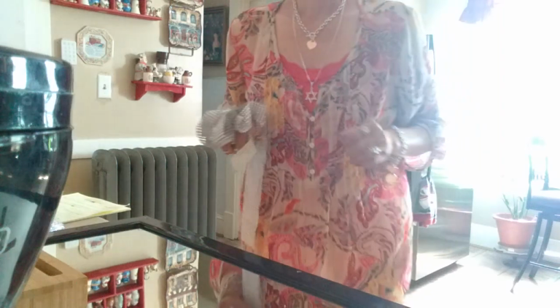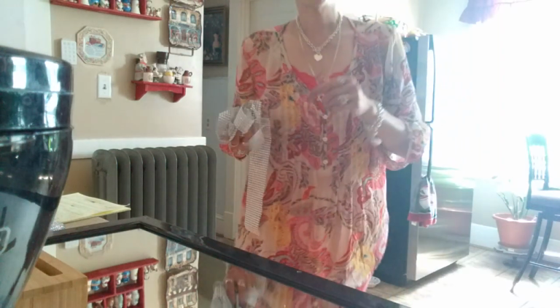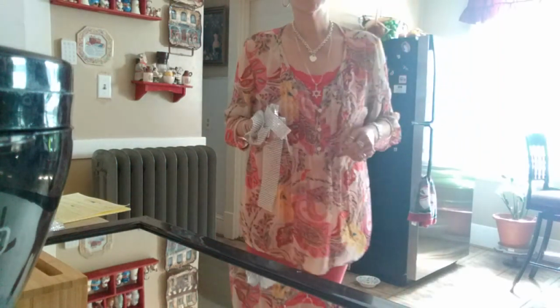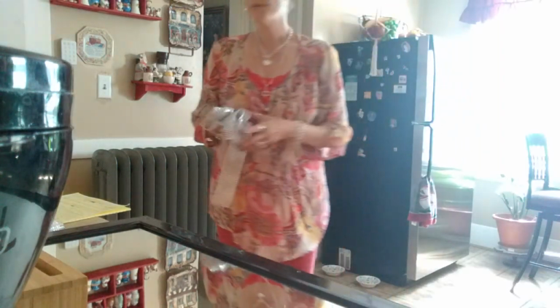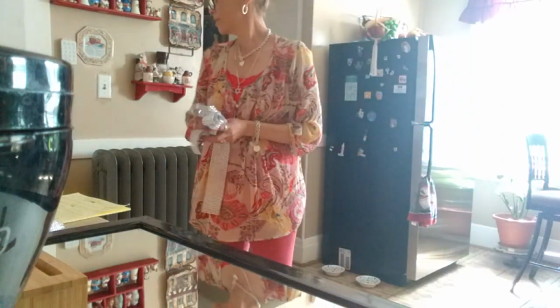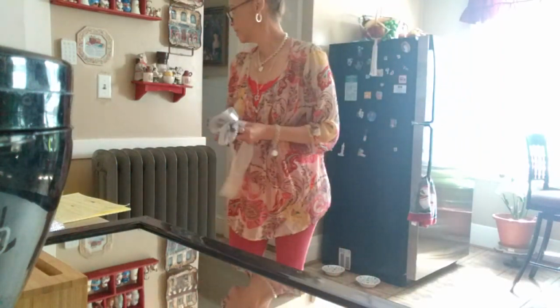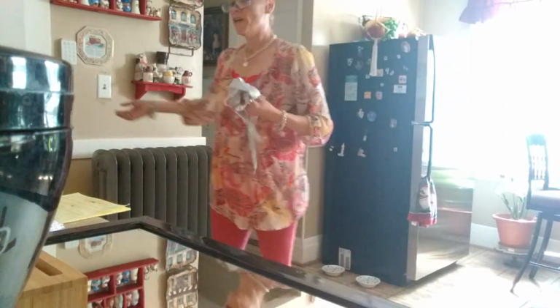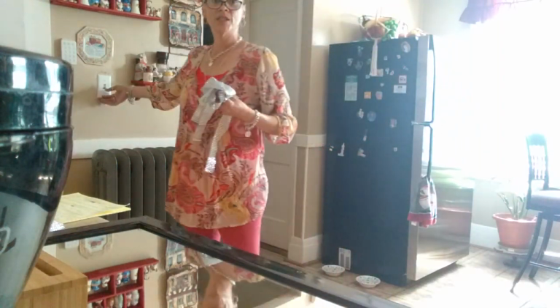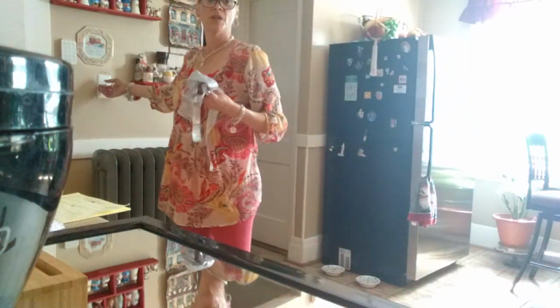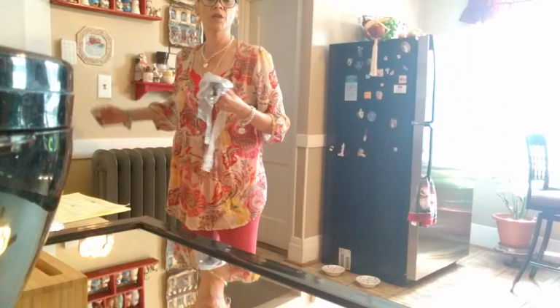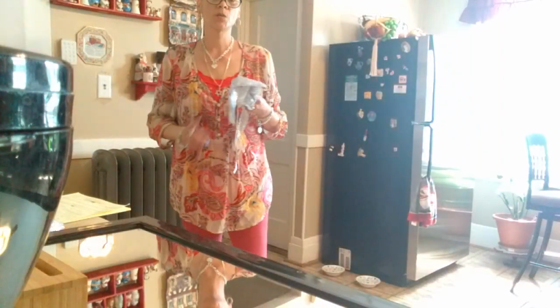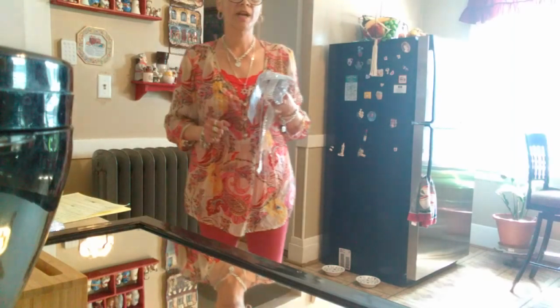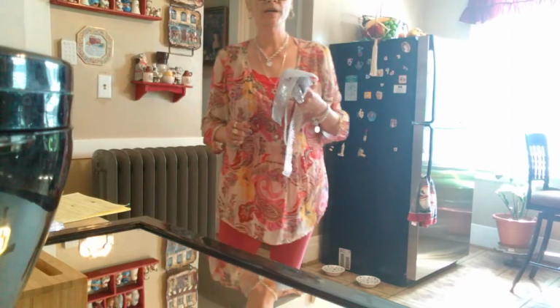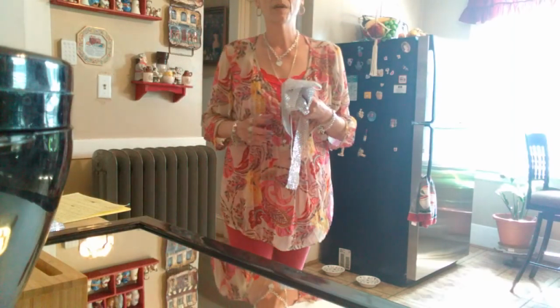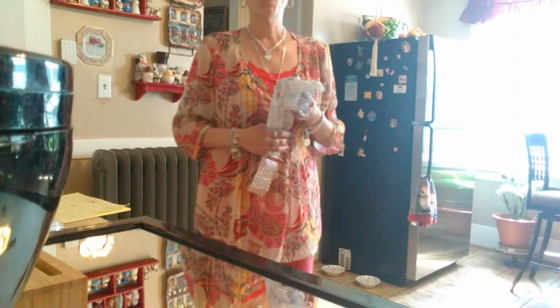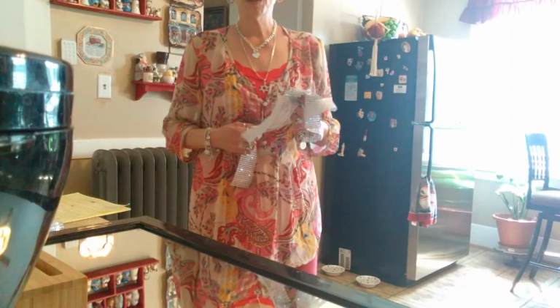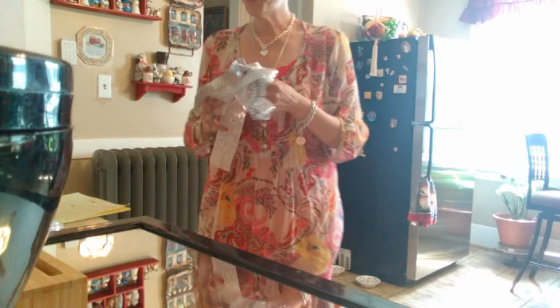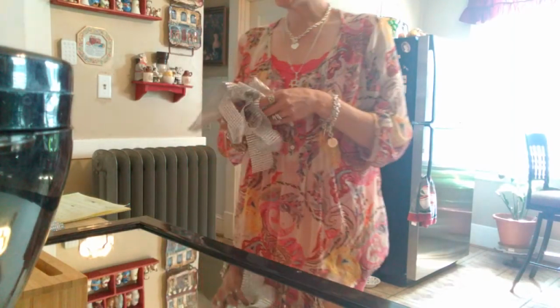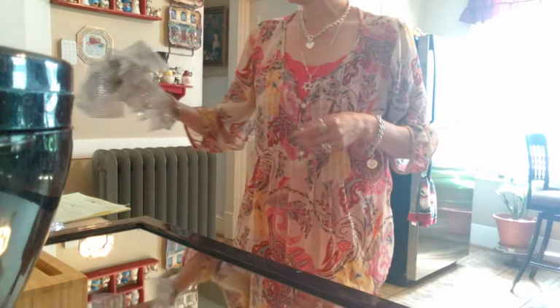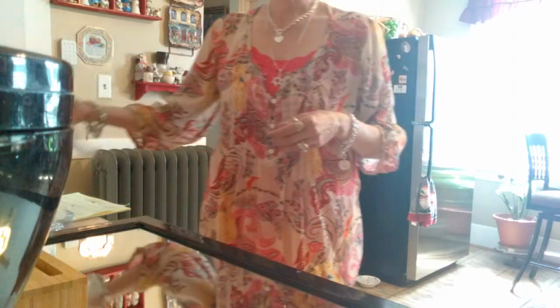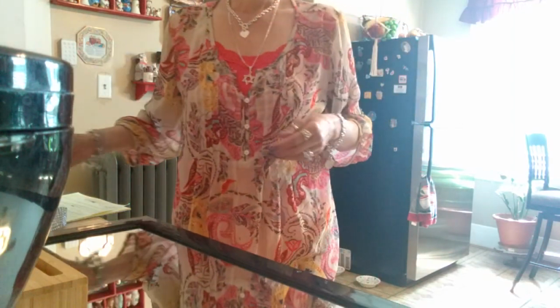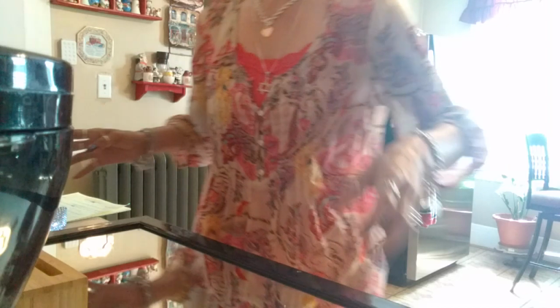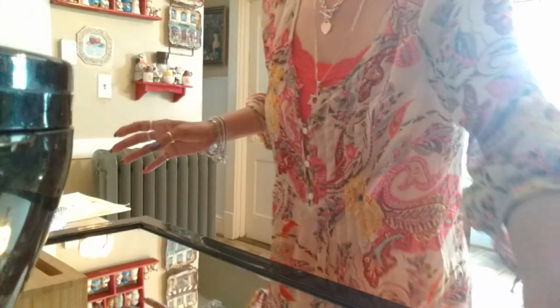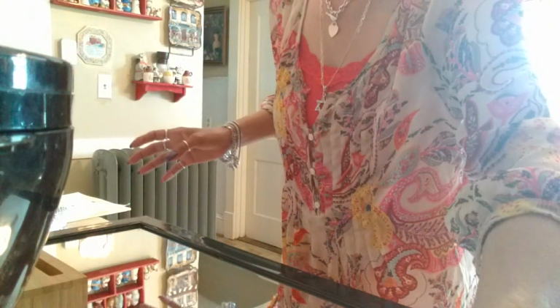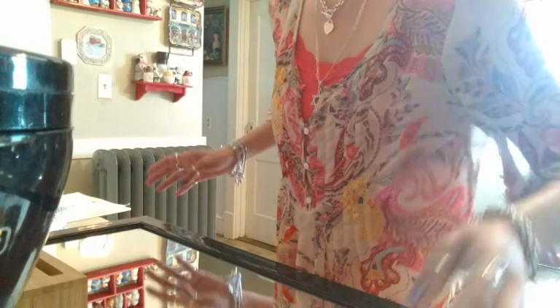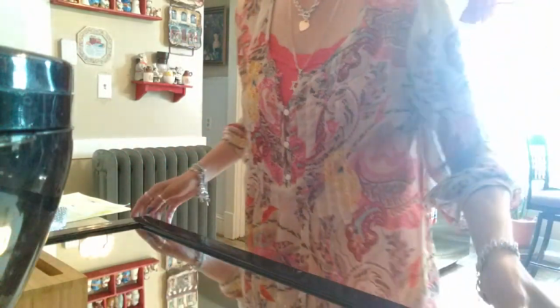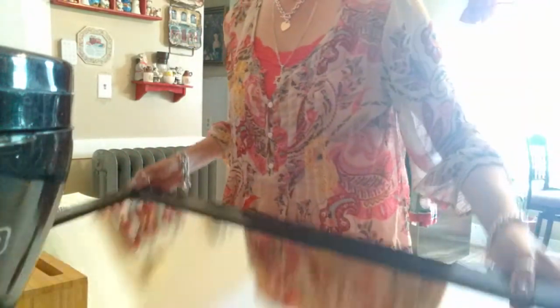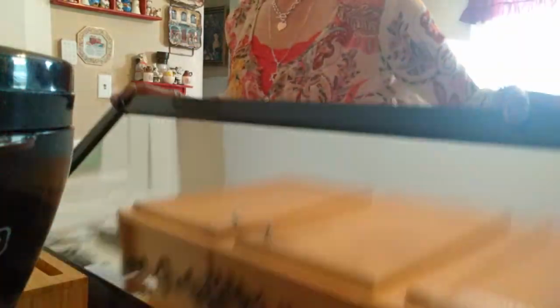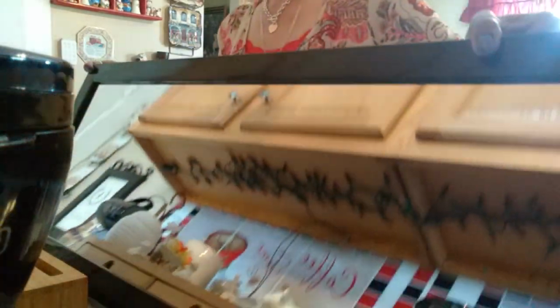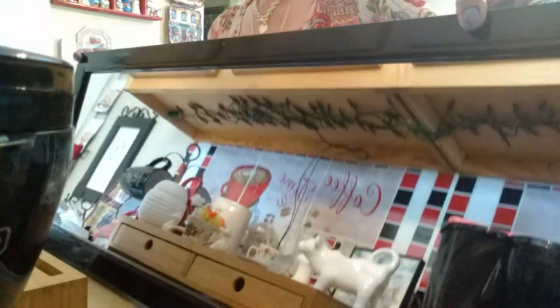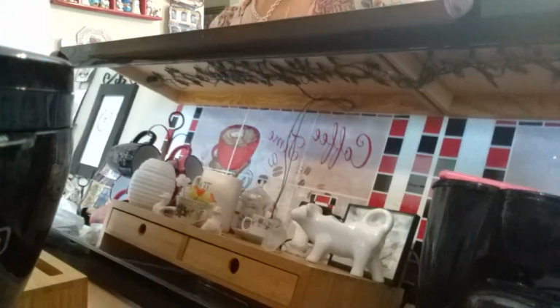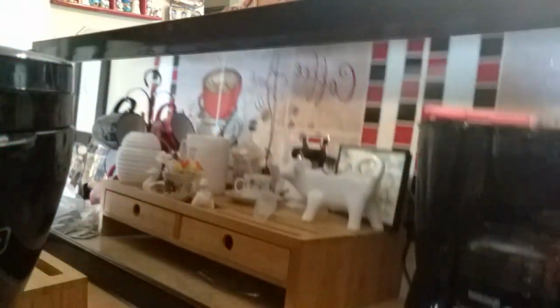Hi guys, Debbie here. I'm coming at you with a little video. I'm doing a DIY. So what I will be doing today is I have this mirror that I wasn't using, as you guys can see.